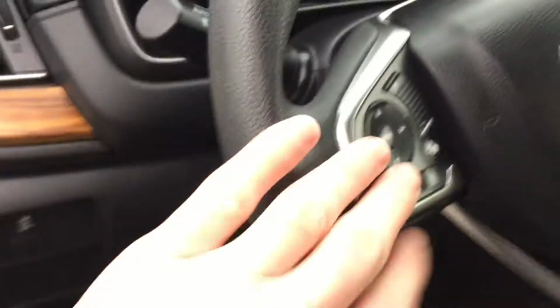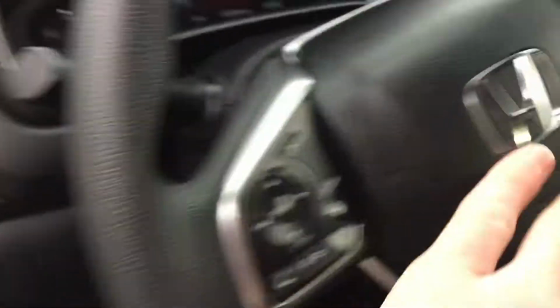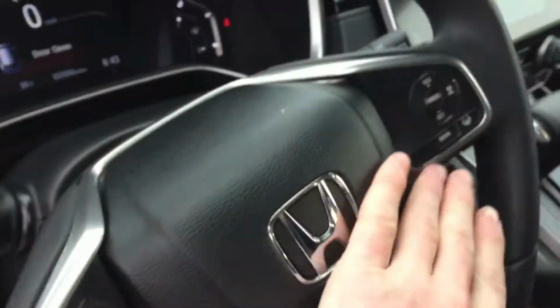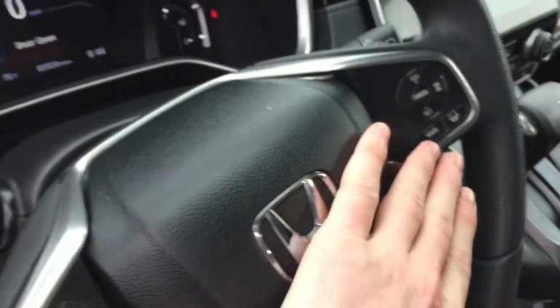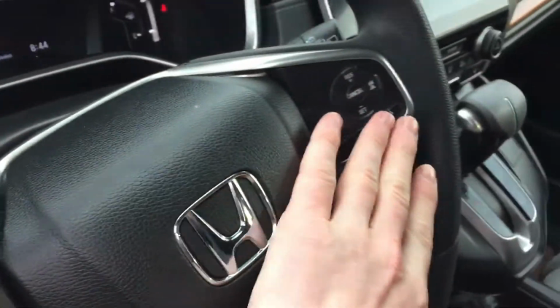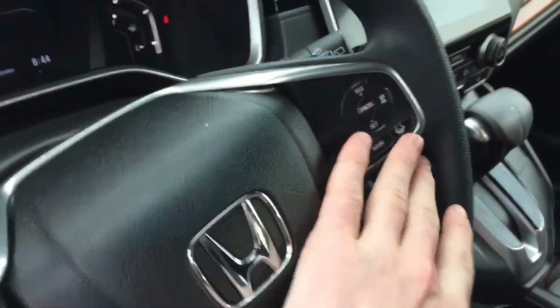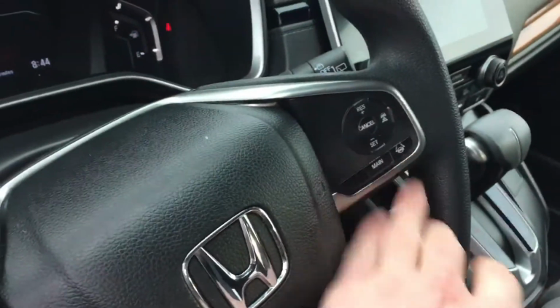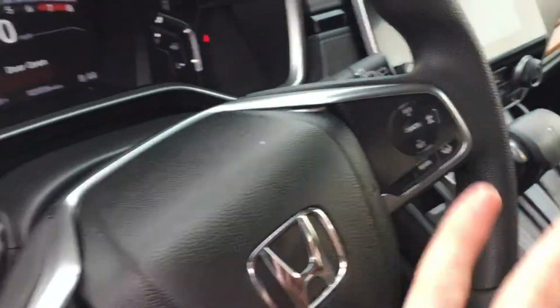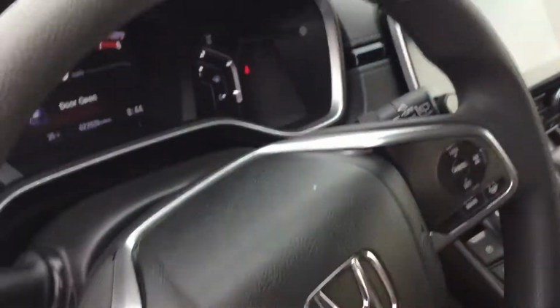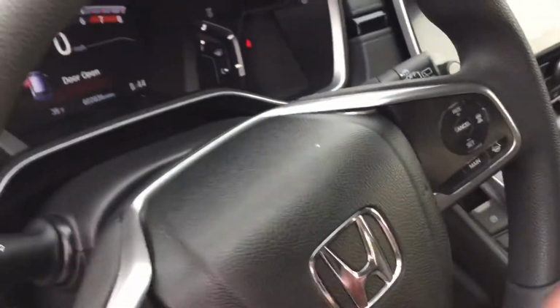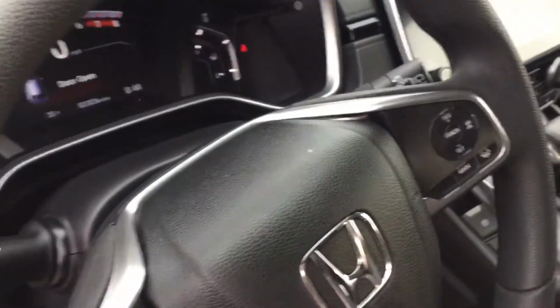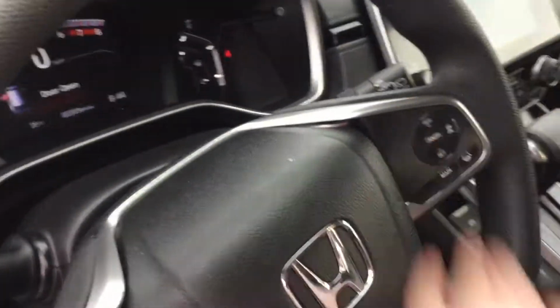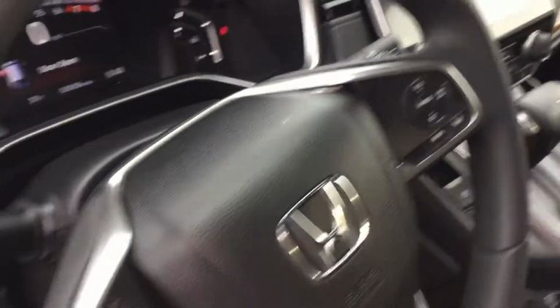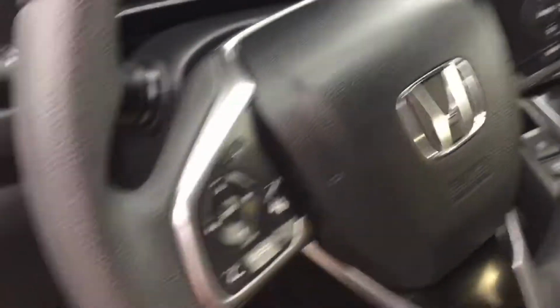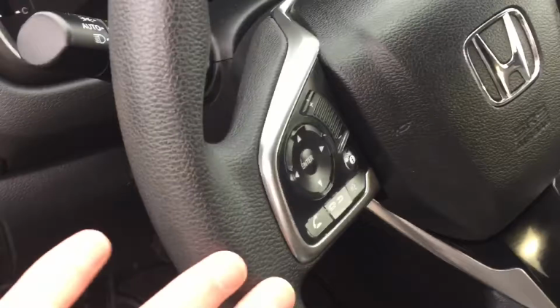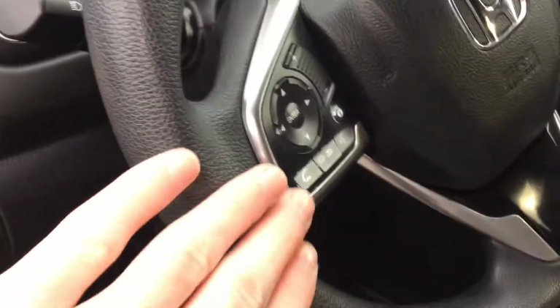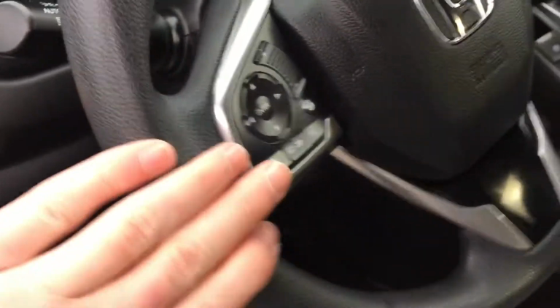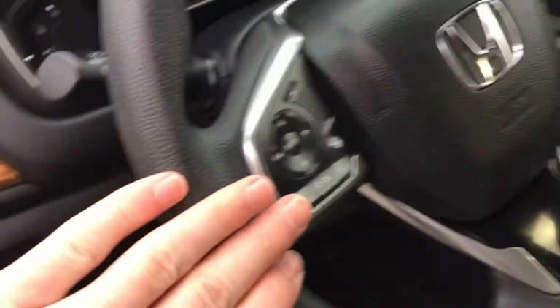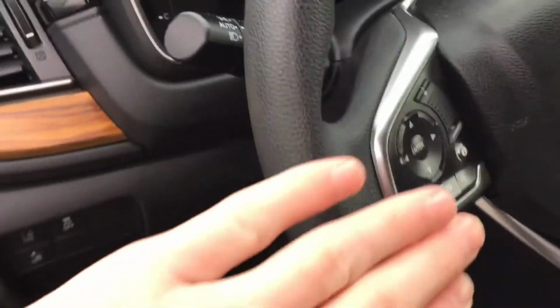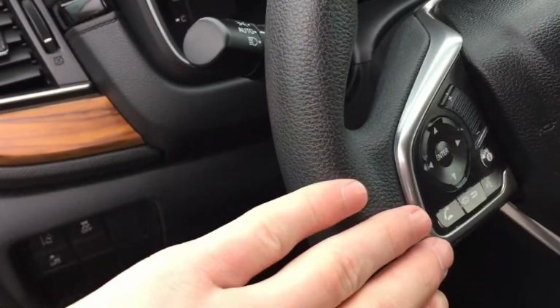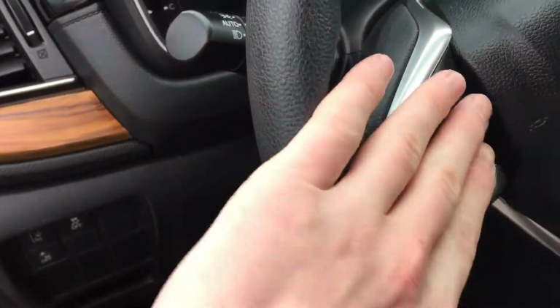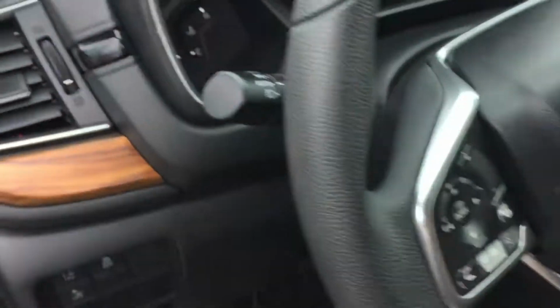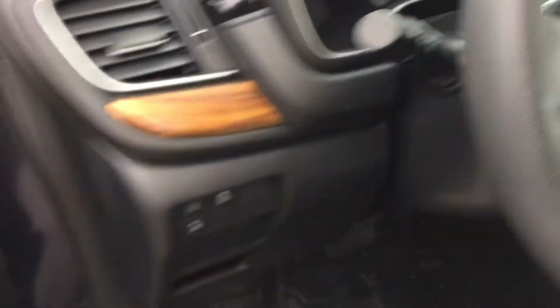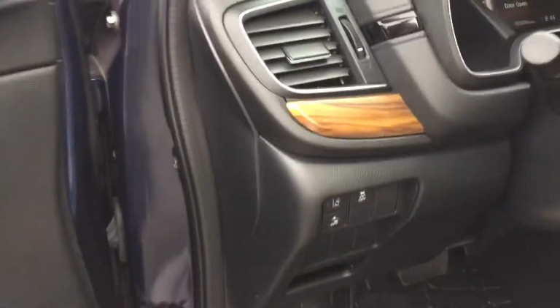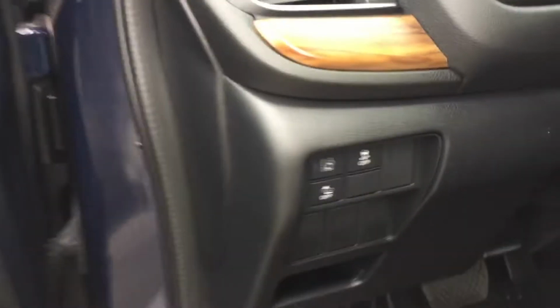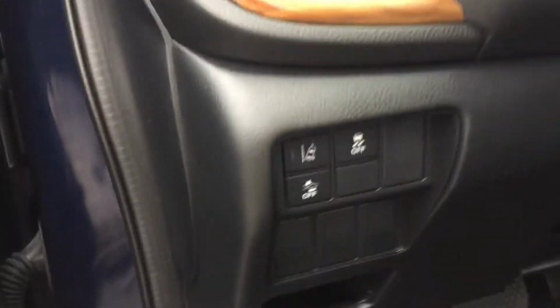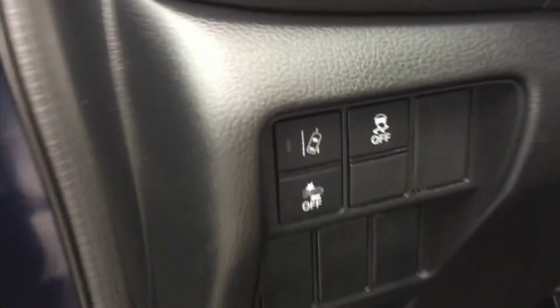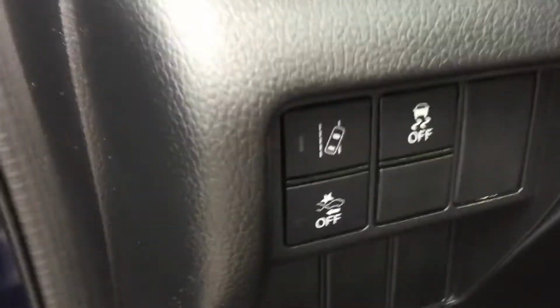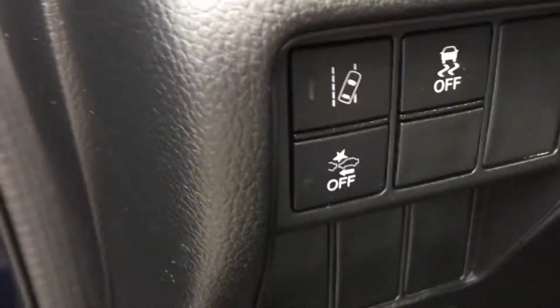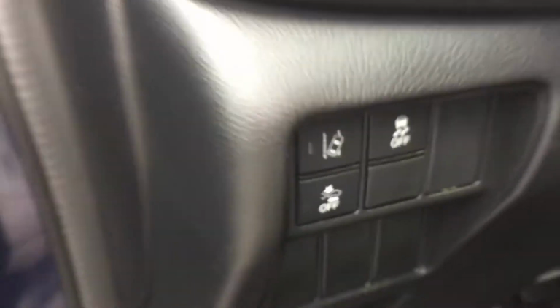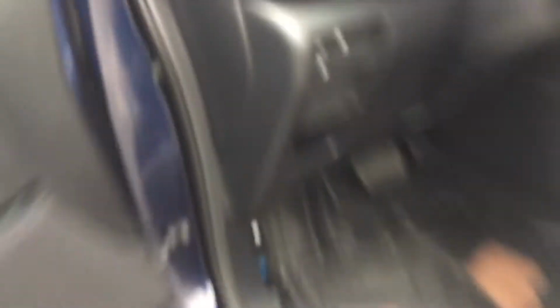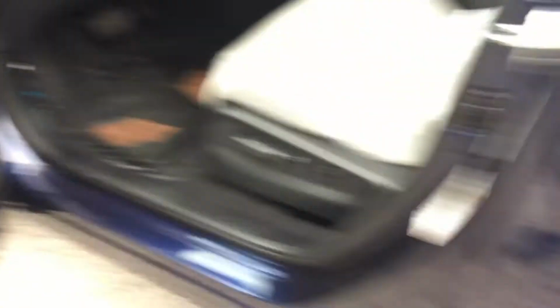All your controls for the steering, lane centering, cruise control, adaptive cruise control, that kind of stuff up there, as well as your Bluetooth controls on the steering wheel. Lane keeping, looks like it has pre-collision warnings as well.